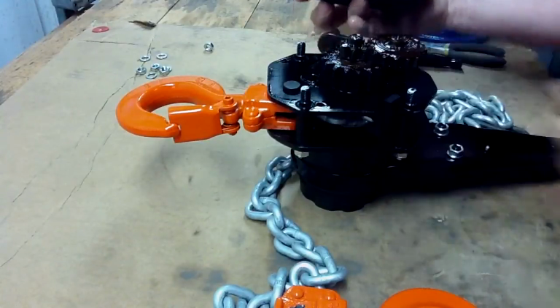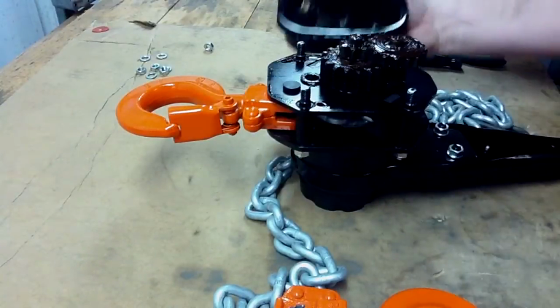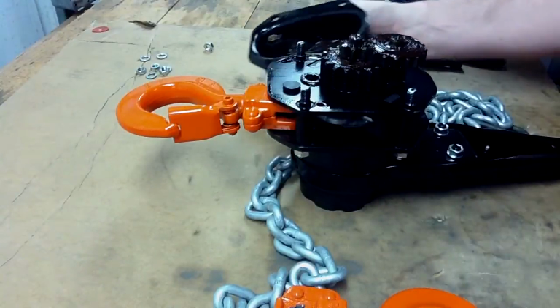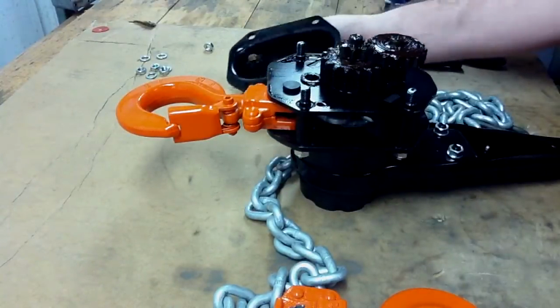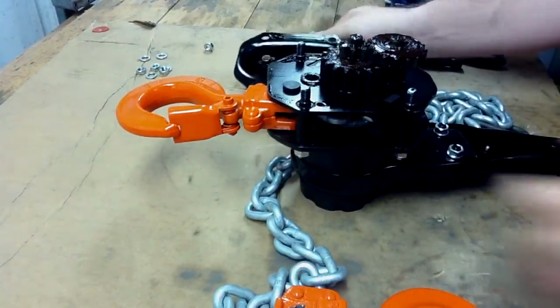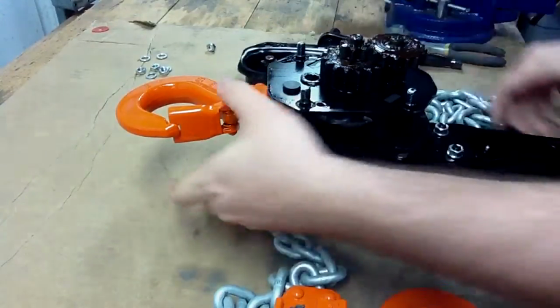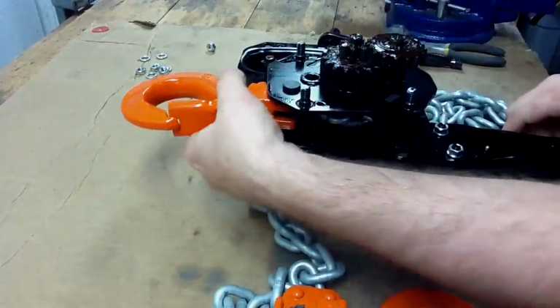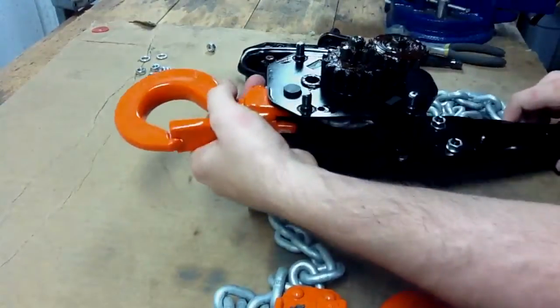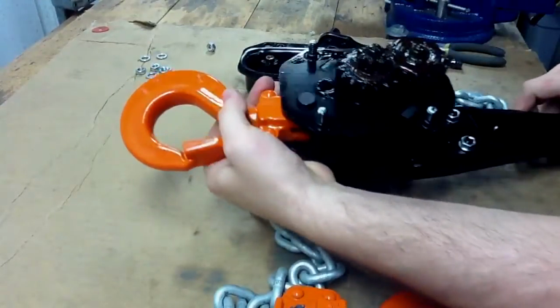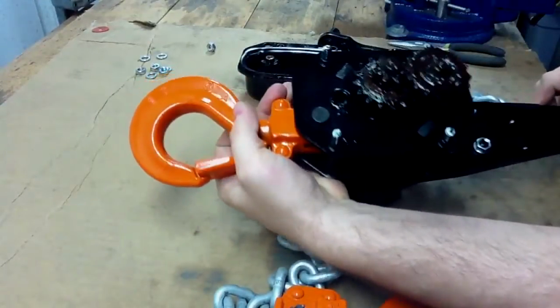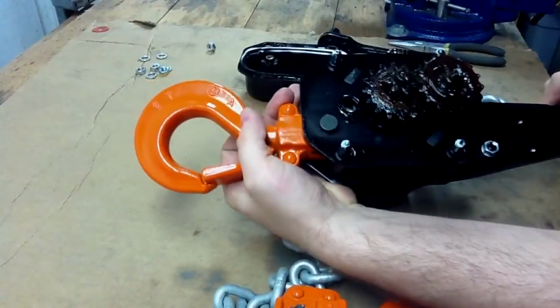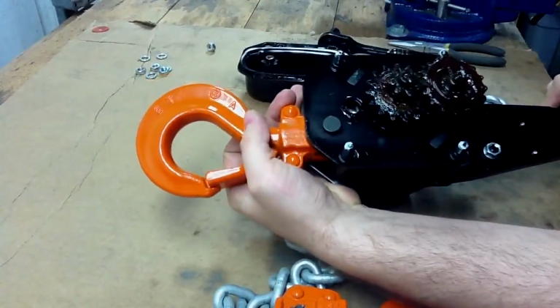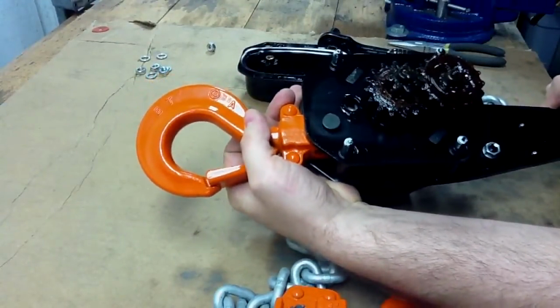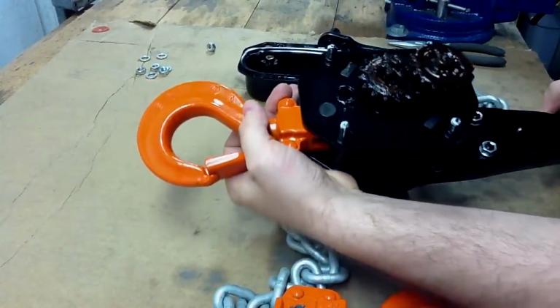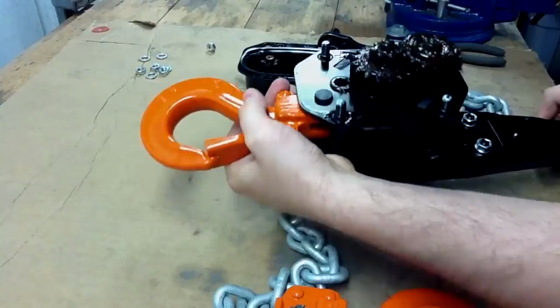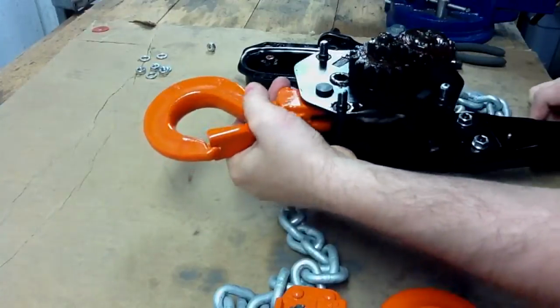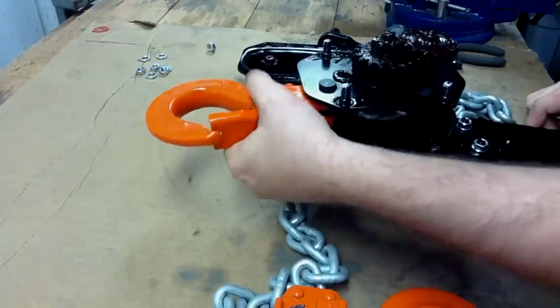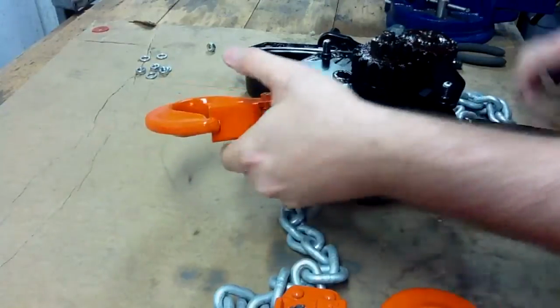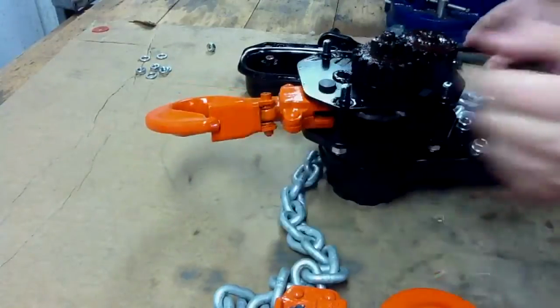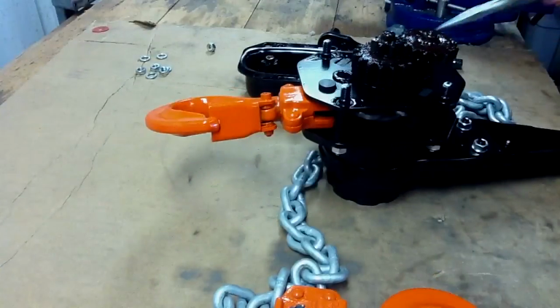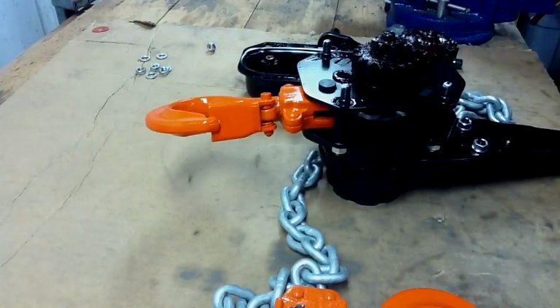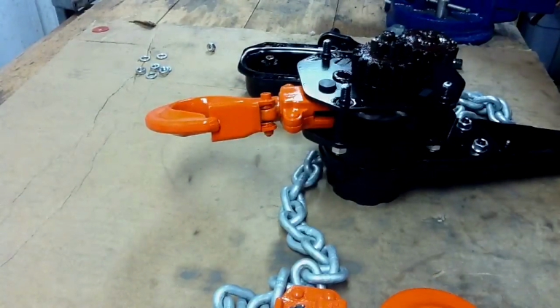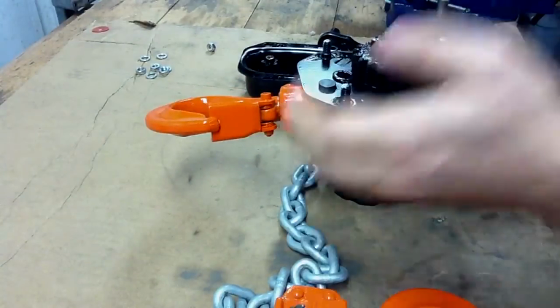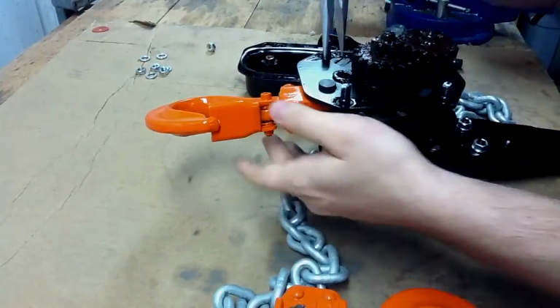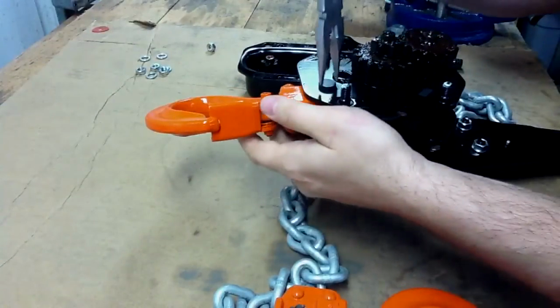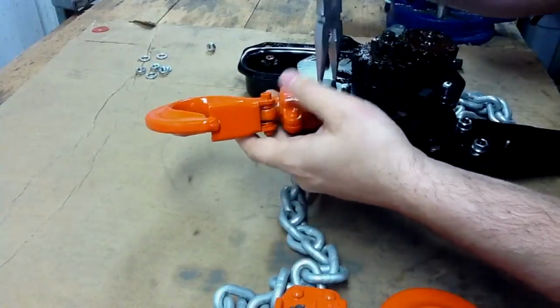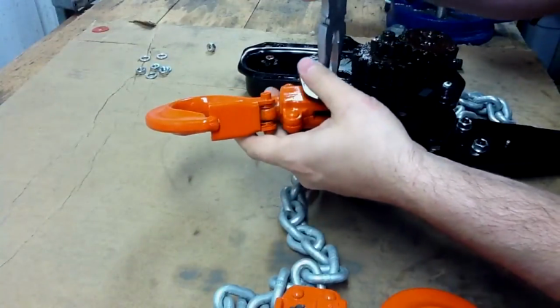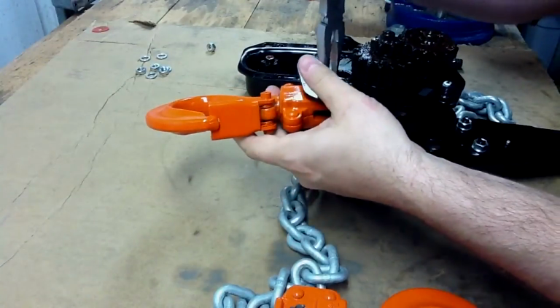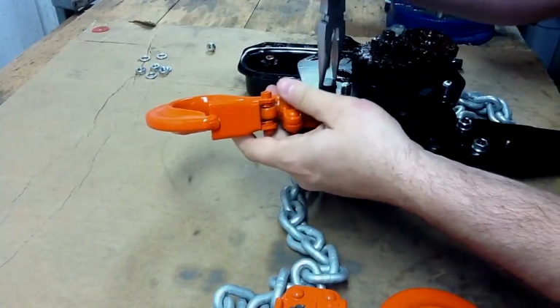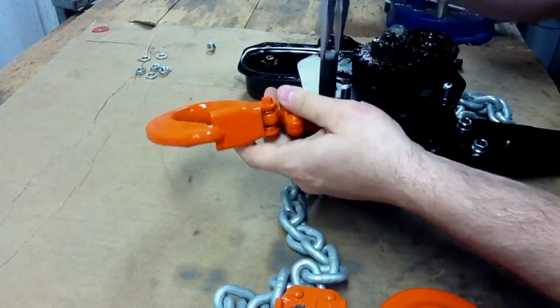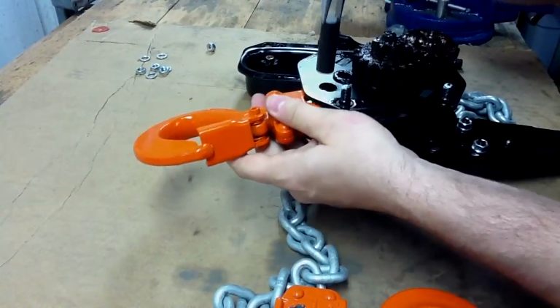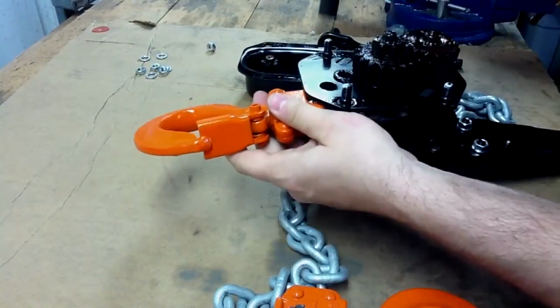We can leave that gear there. As you can see, you can see the load pin. All you do is take your pliers and remove the load pin.